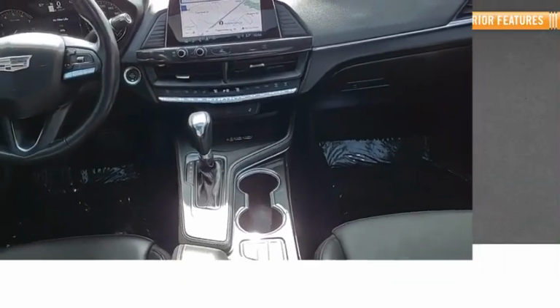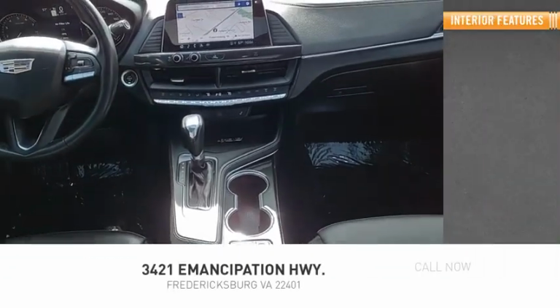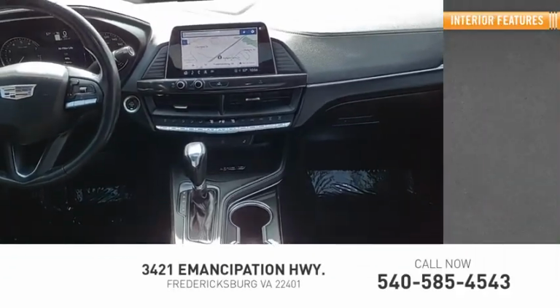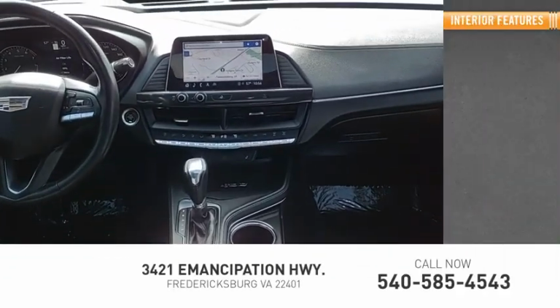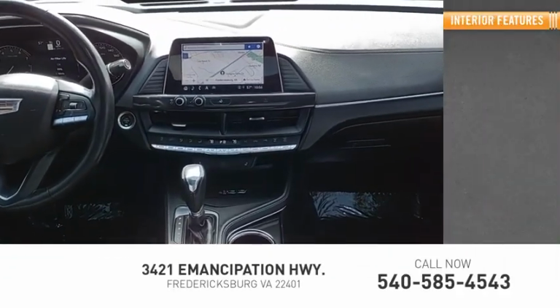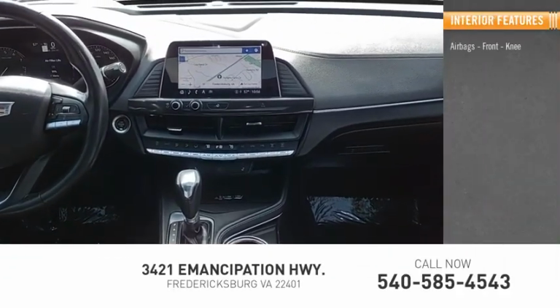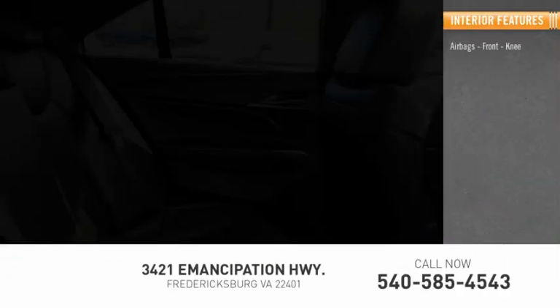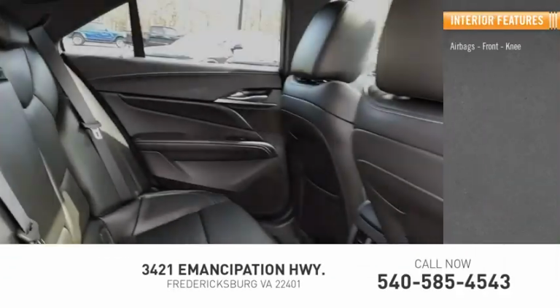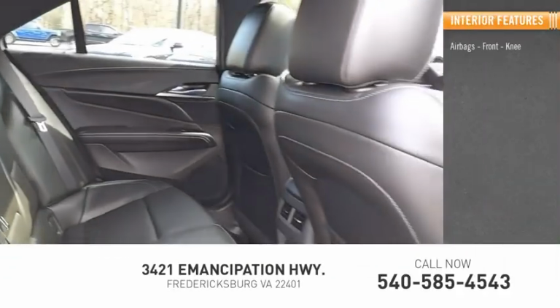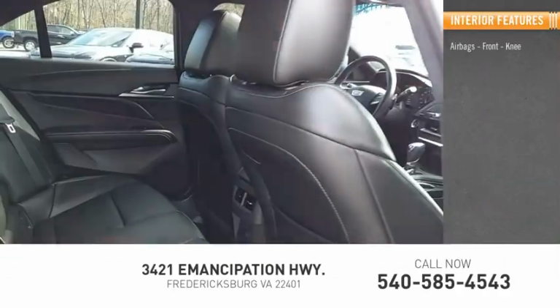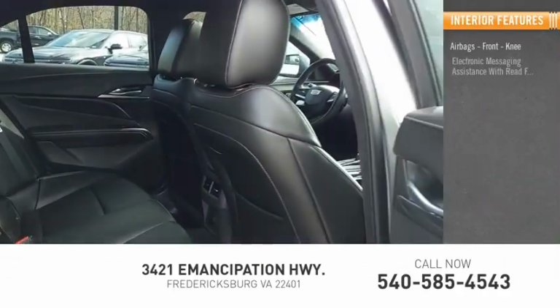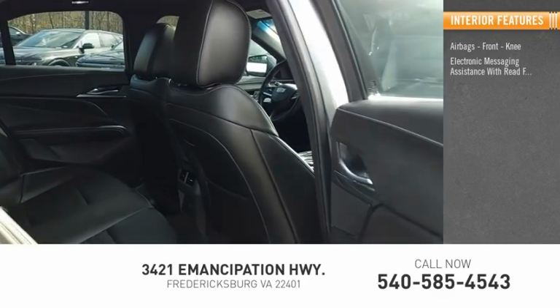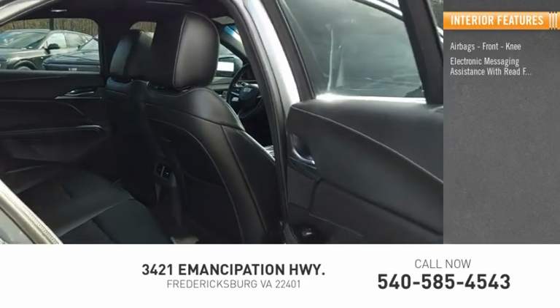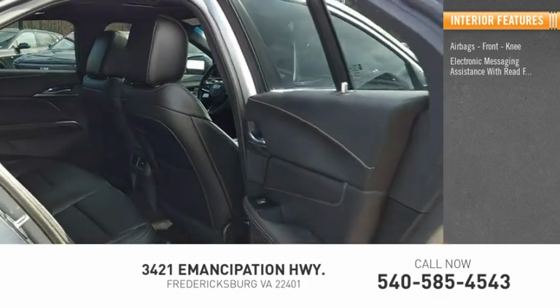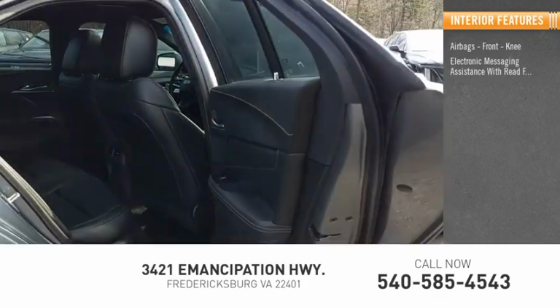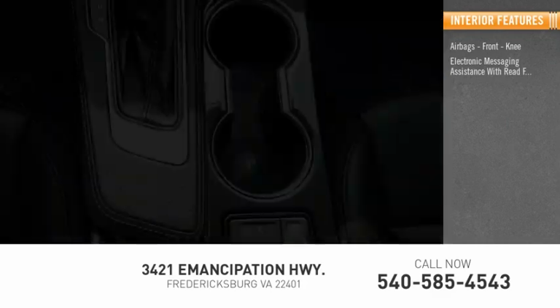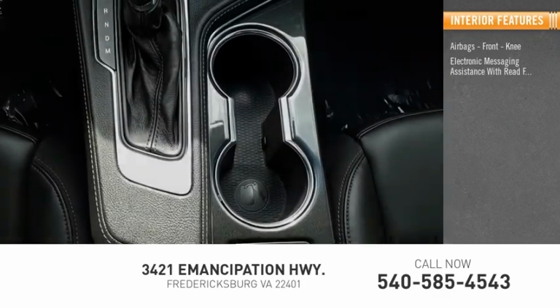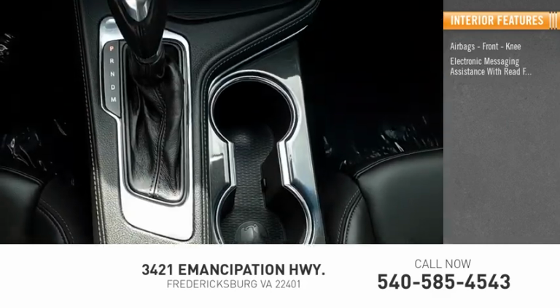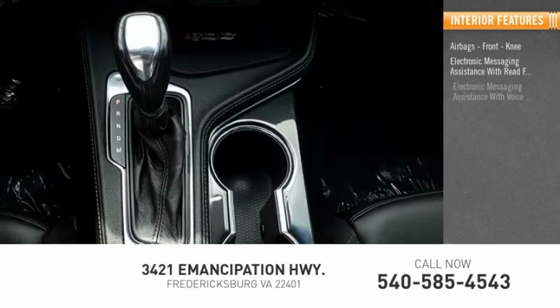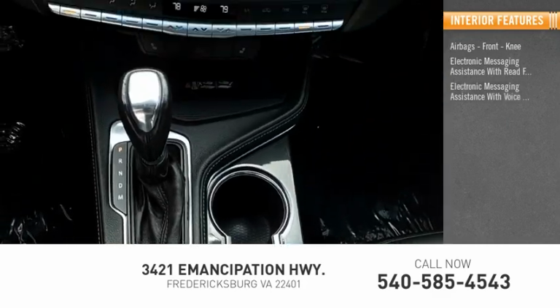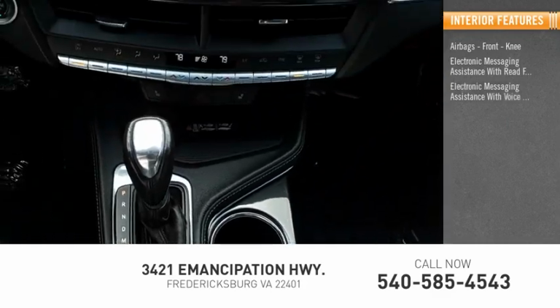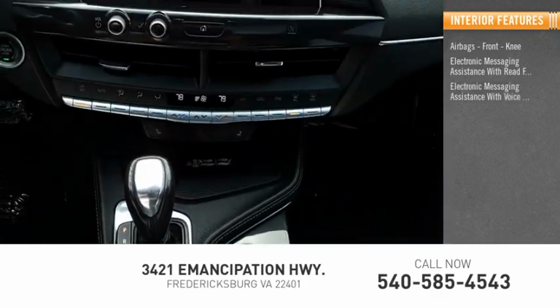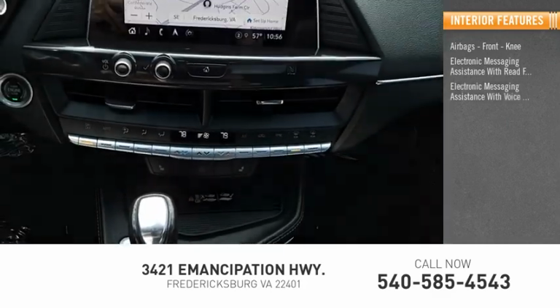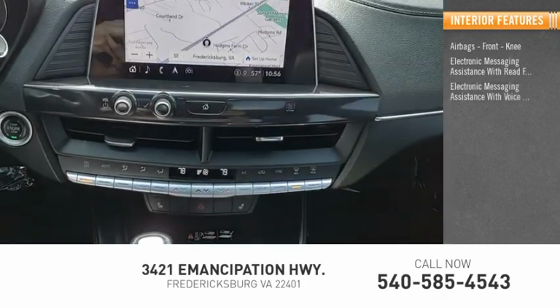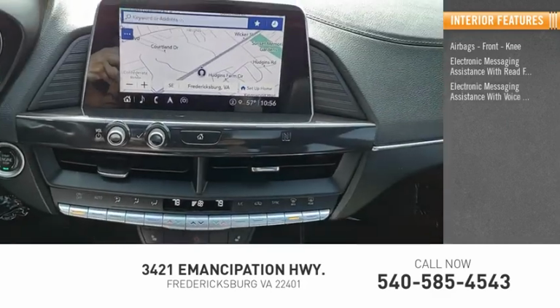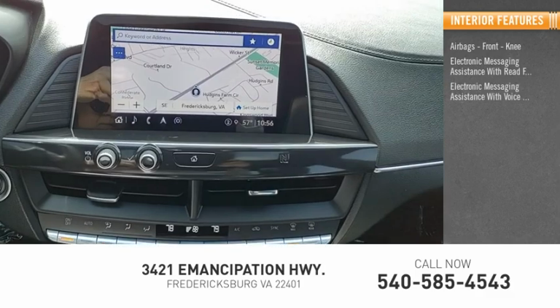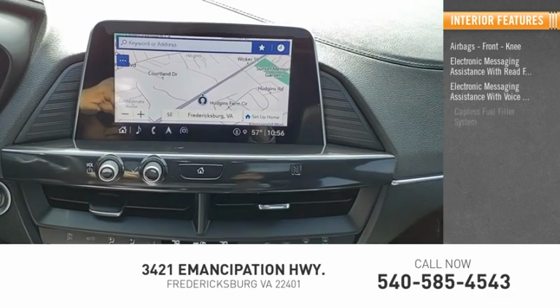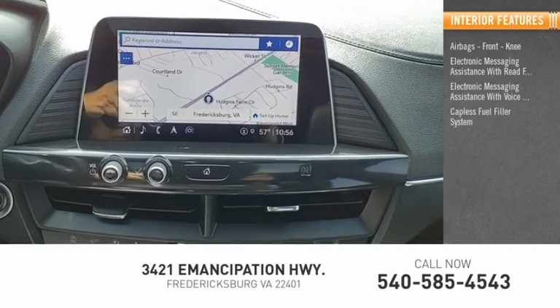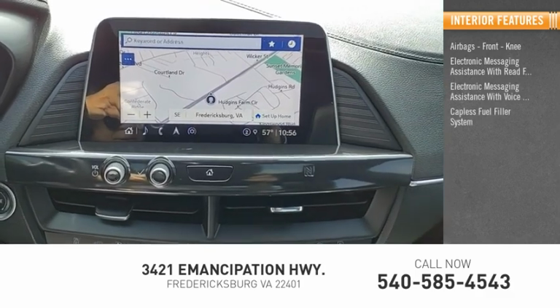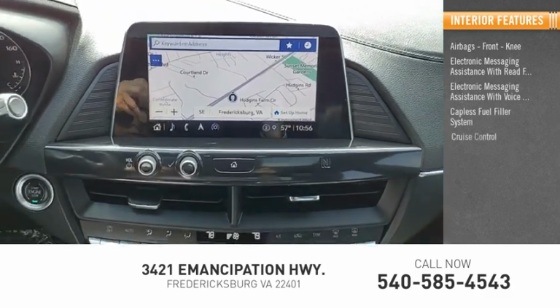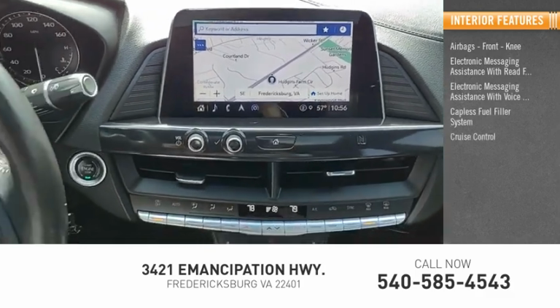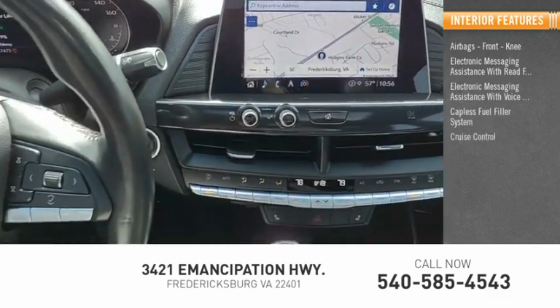Inside you'll find airbags, front knee airbags, electronic messaging assistance with read function, electronic messaging assistance with voice recognition, capless fuel filler system, and cruise control.